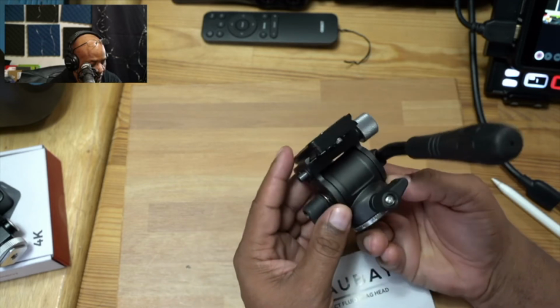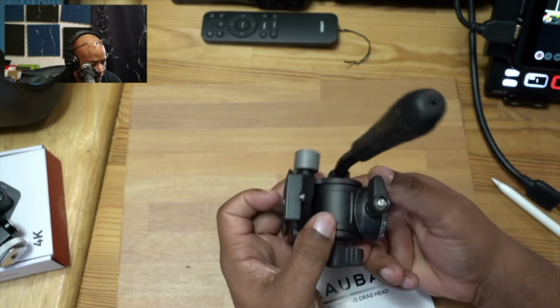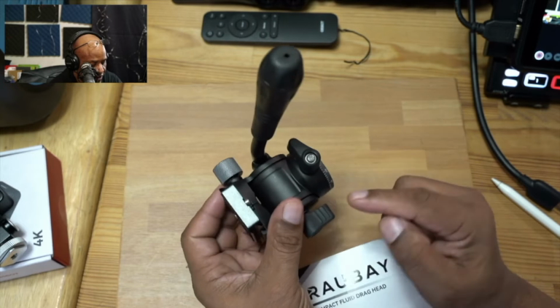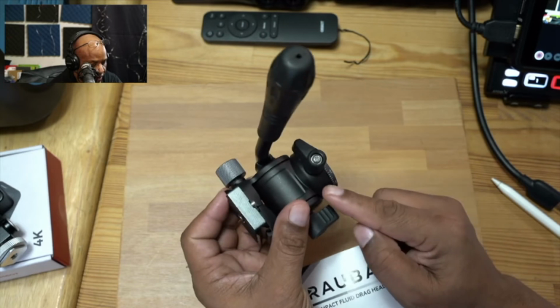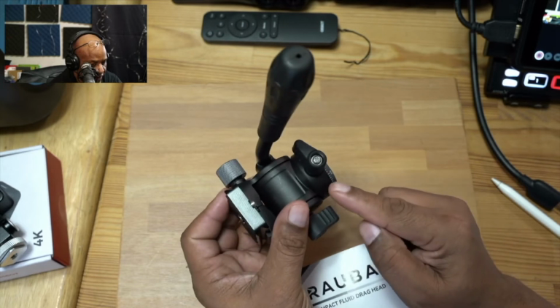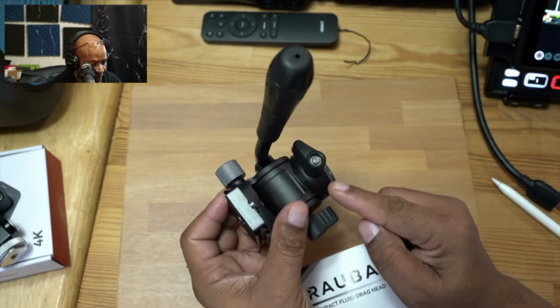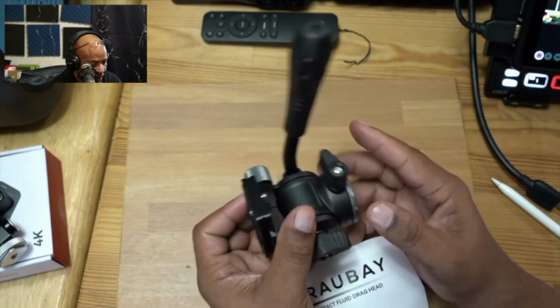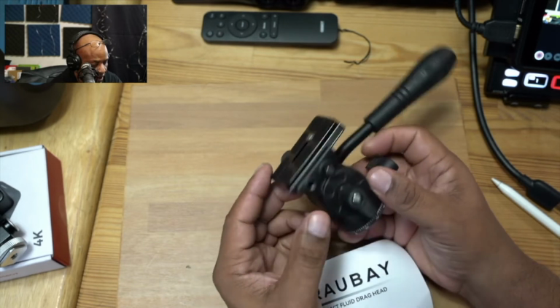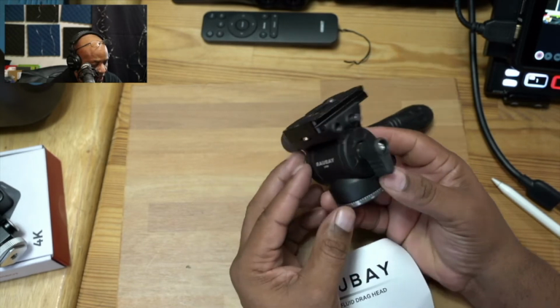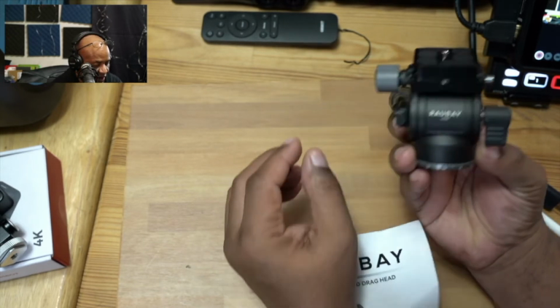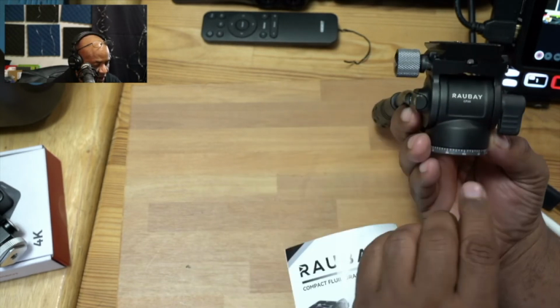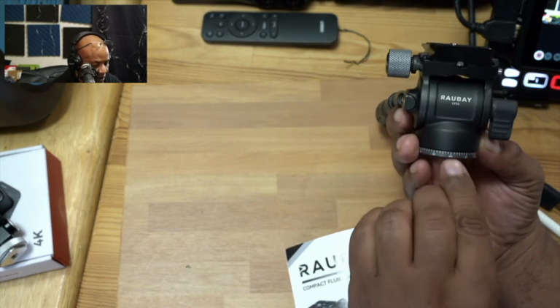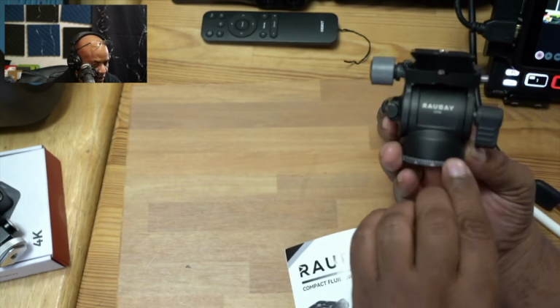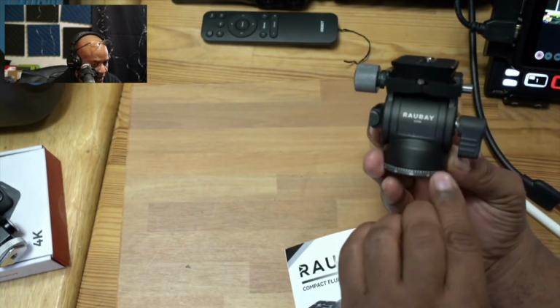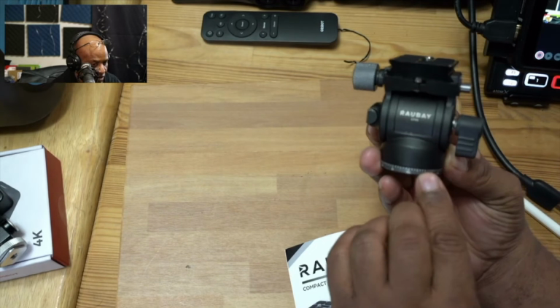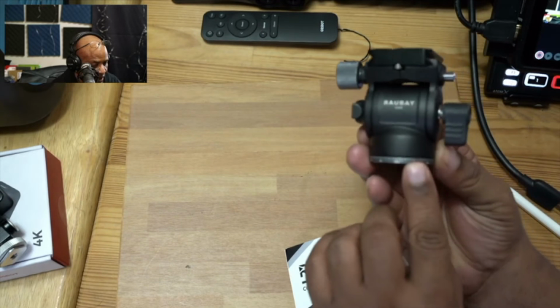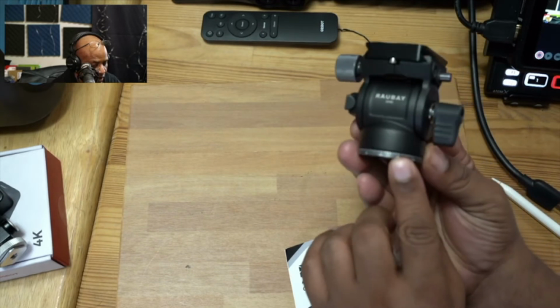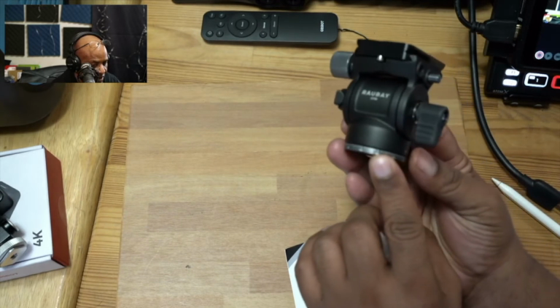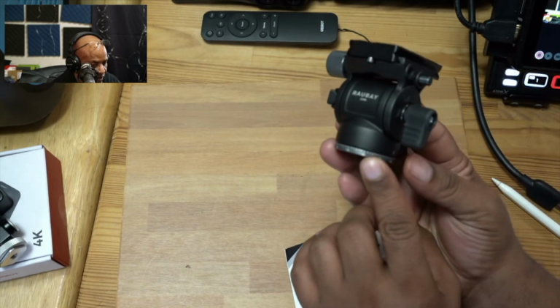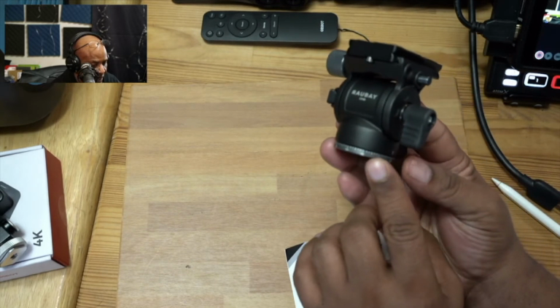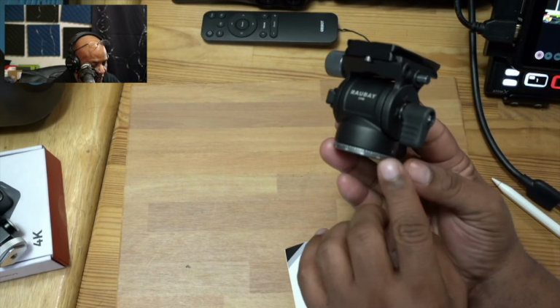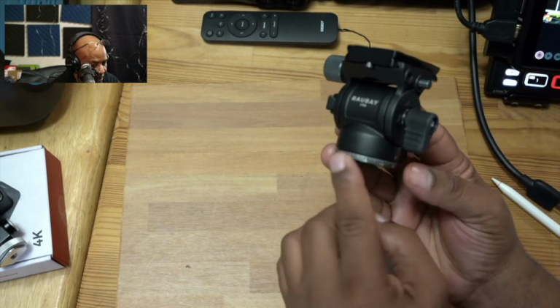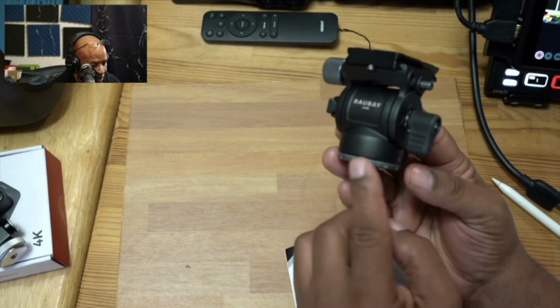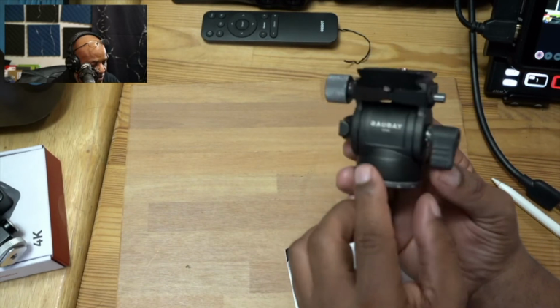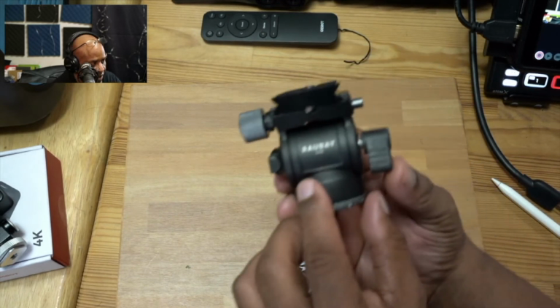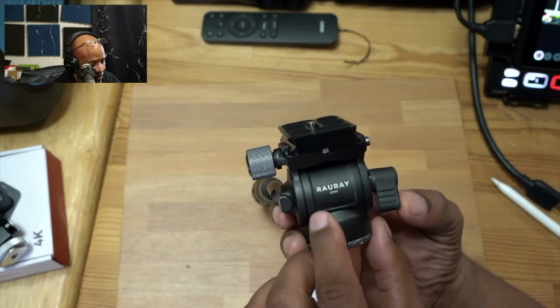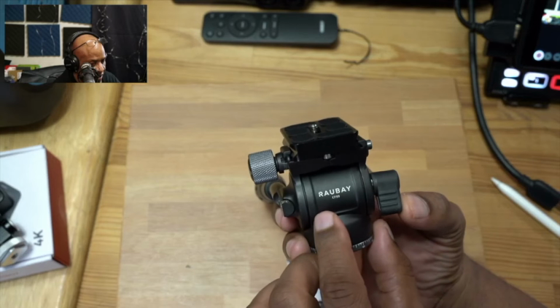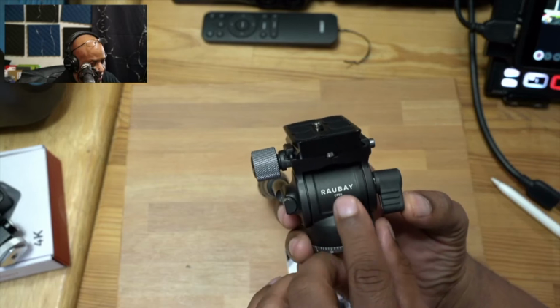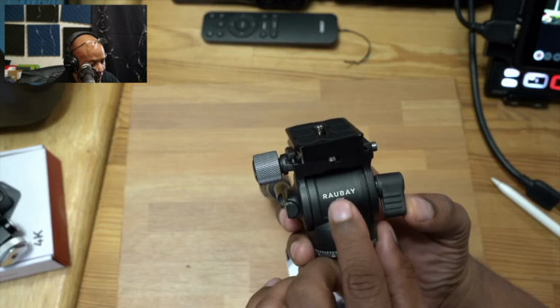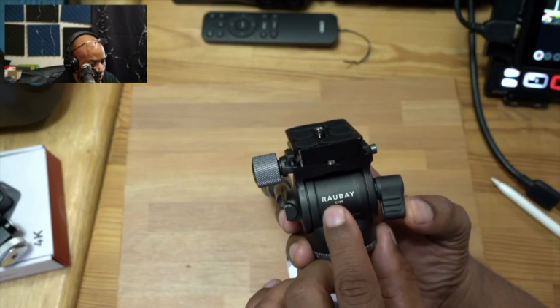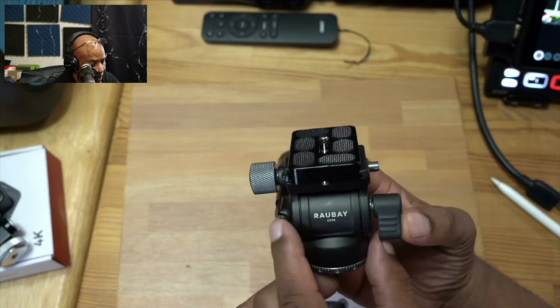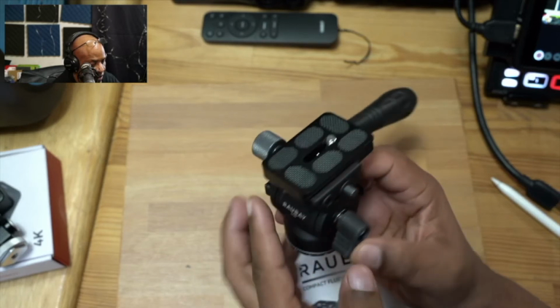You do have a control here for the panning. You also have a meter here, and that's going to be useful if you're doing some type of panoramic shots. As you guys can see, it has the branding from Rabe on here.